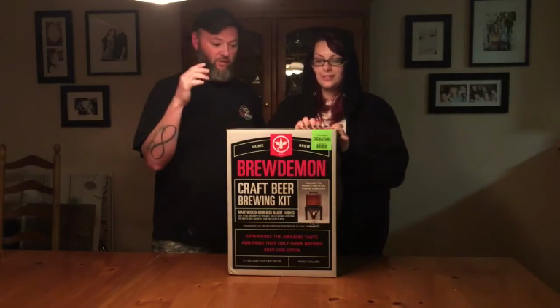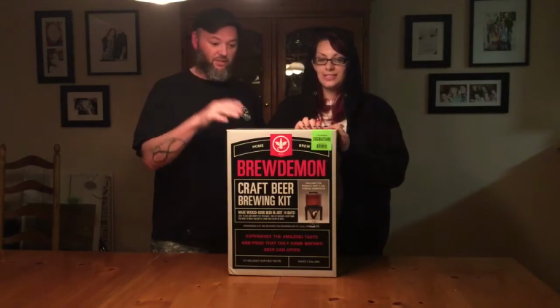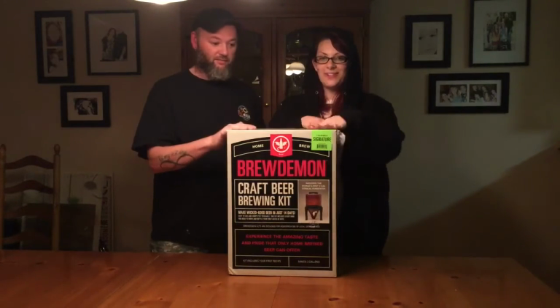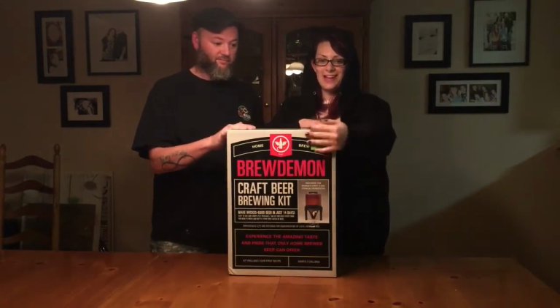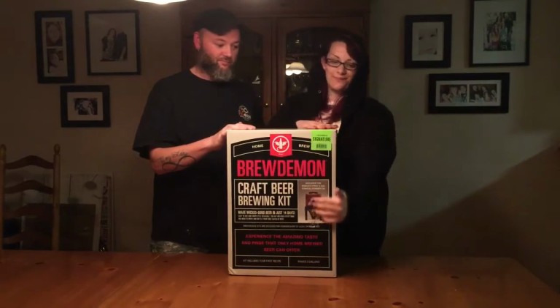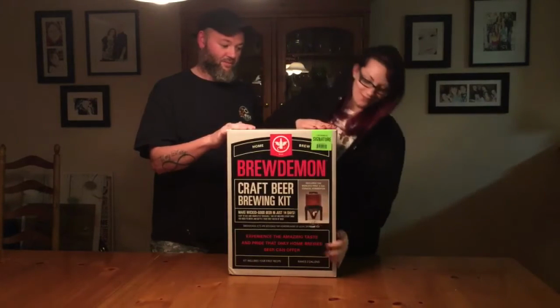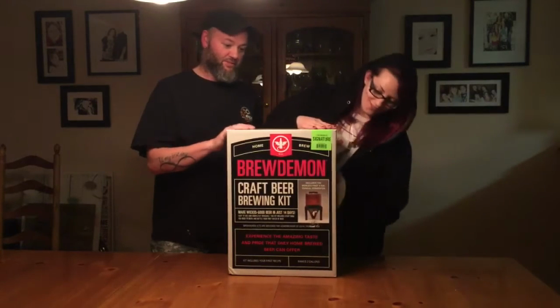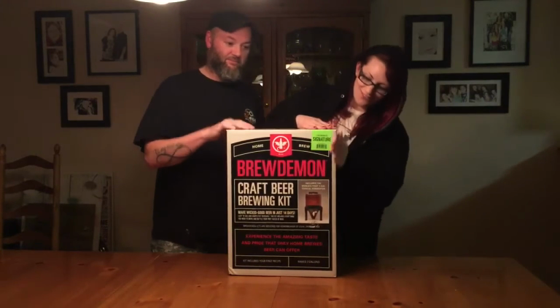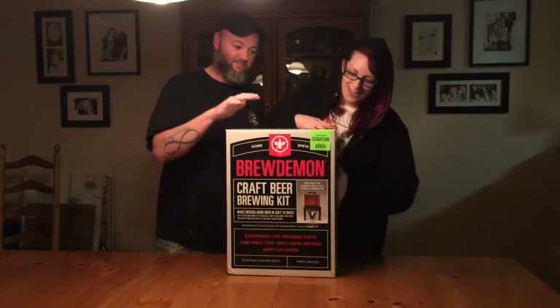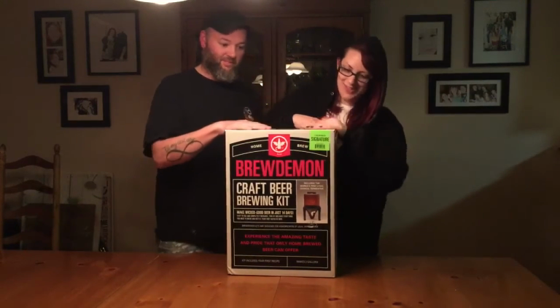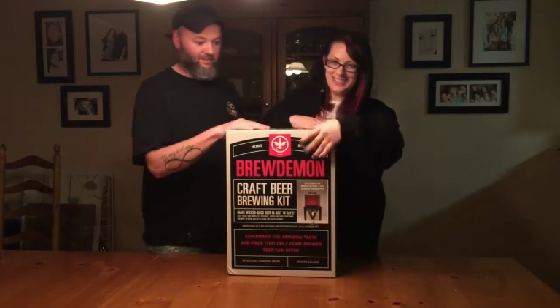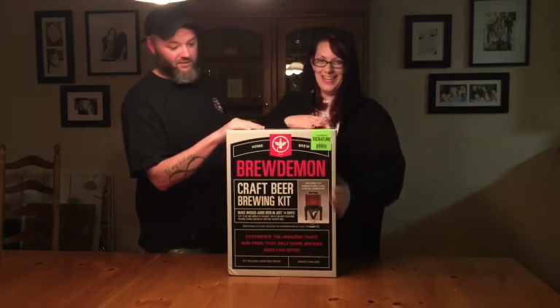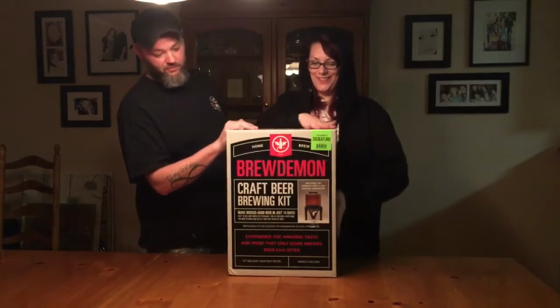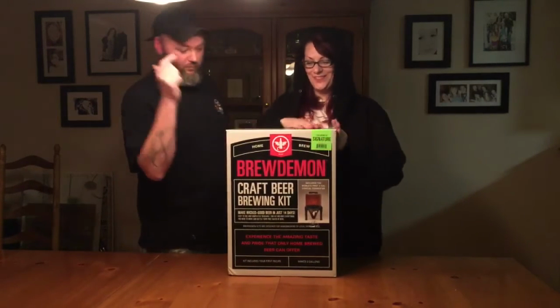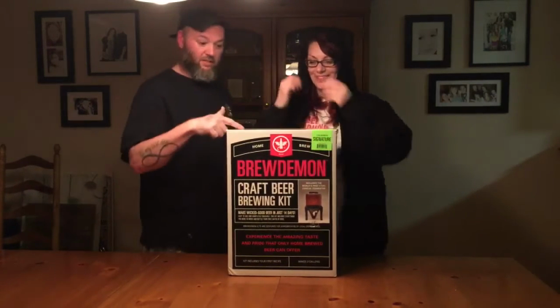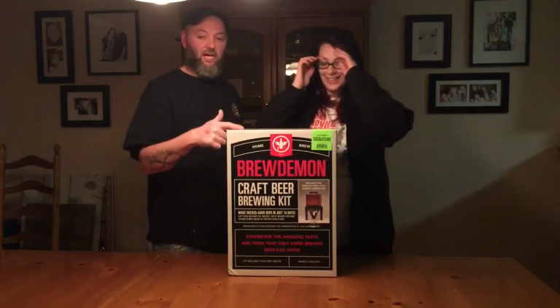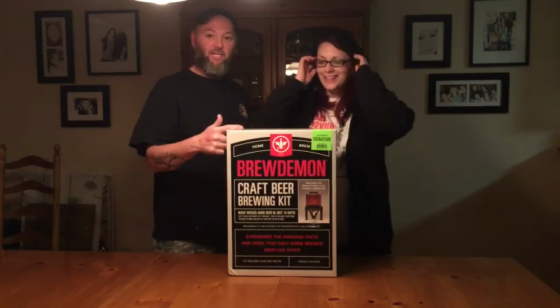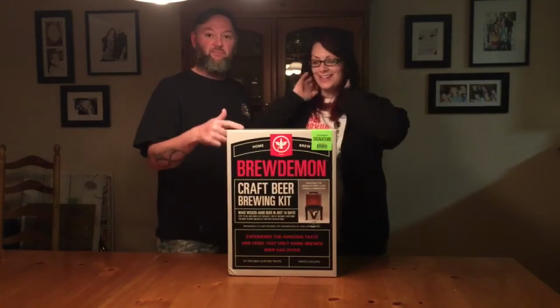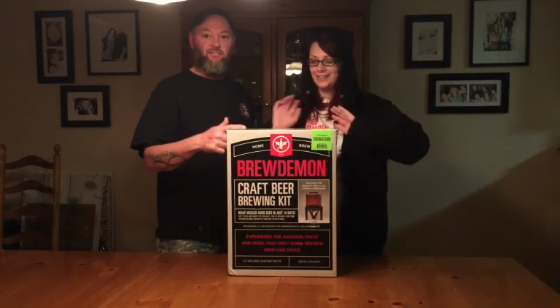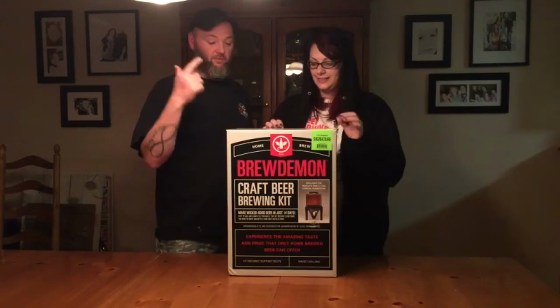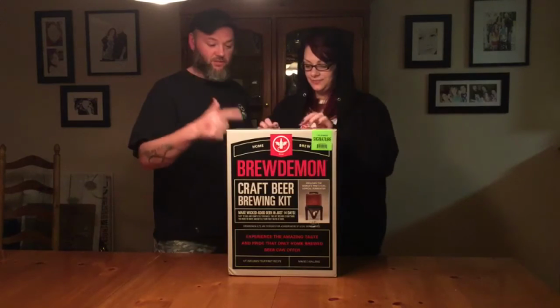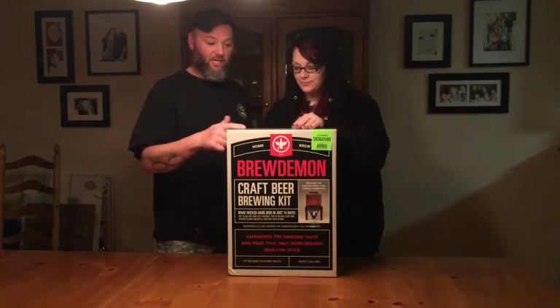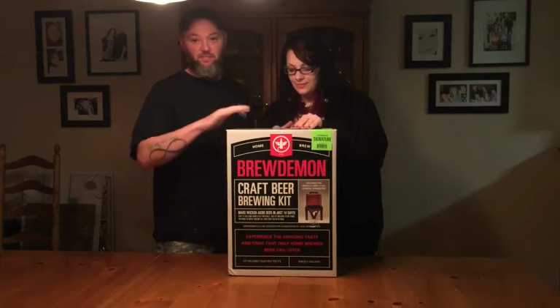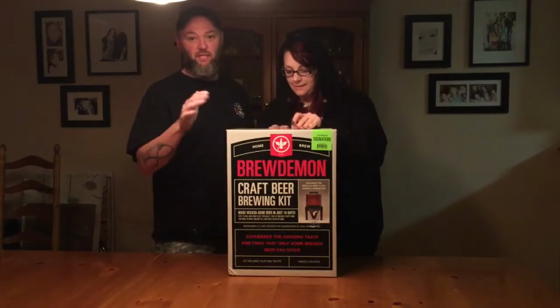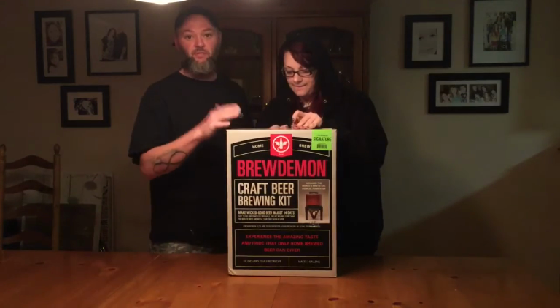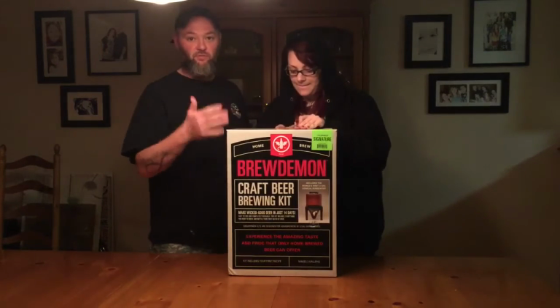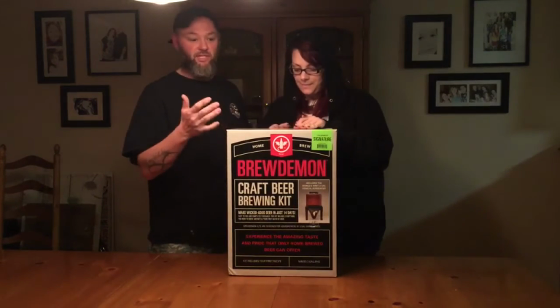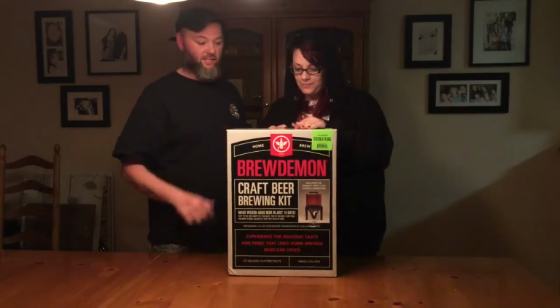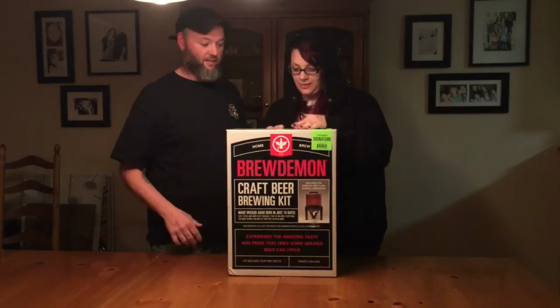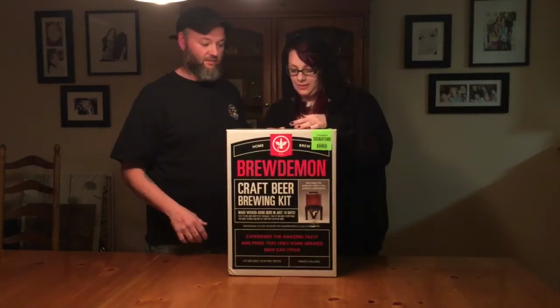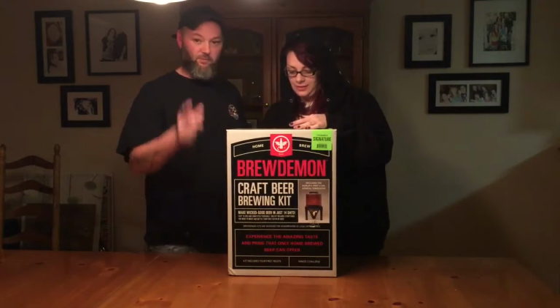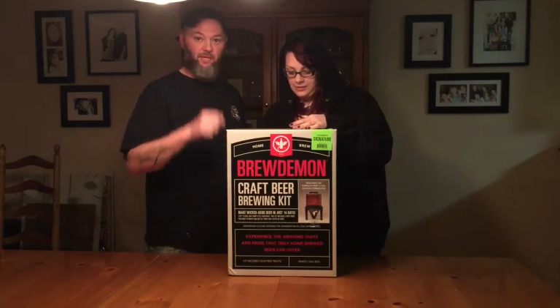So we're going to do it. This is my first time, it's your first time too. So yeah, we're going to crack everything out of this box and show you guys everything up close on what it is, and we'll be right back.